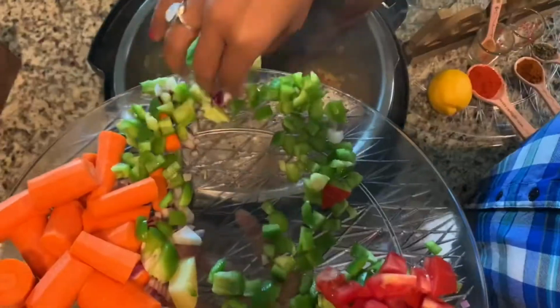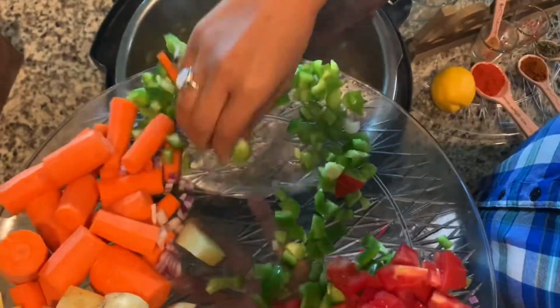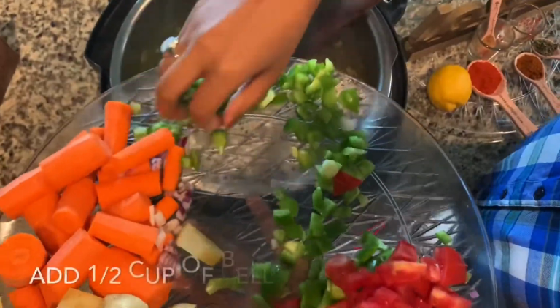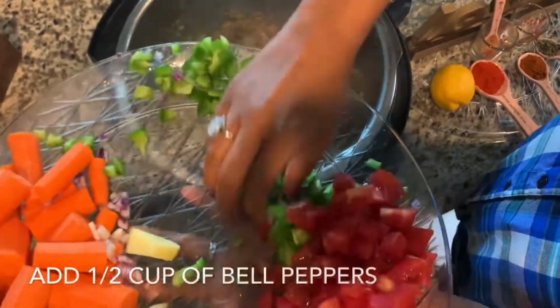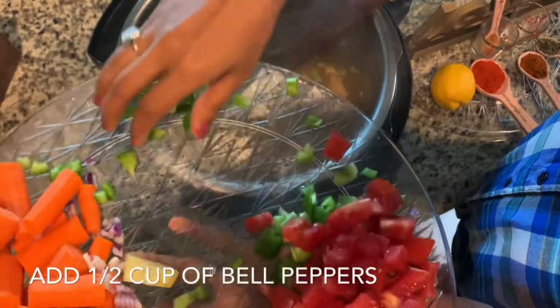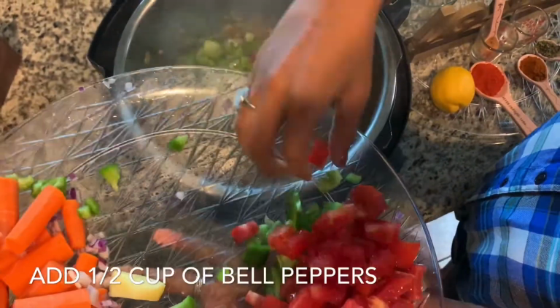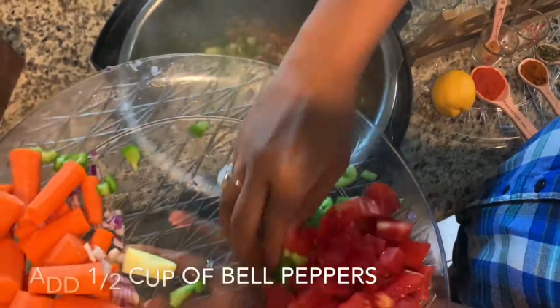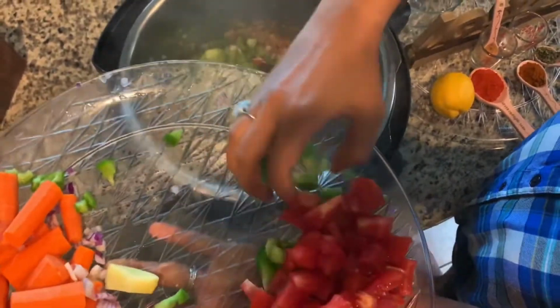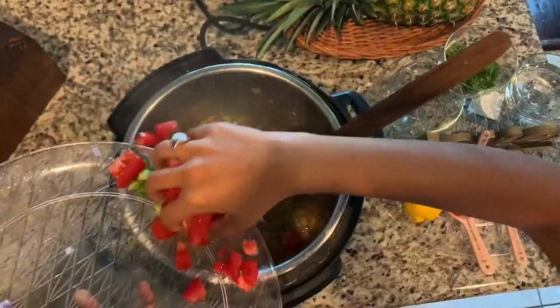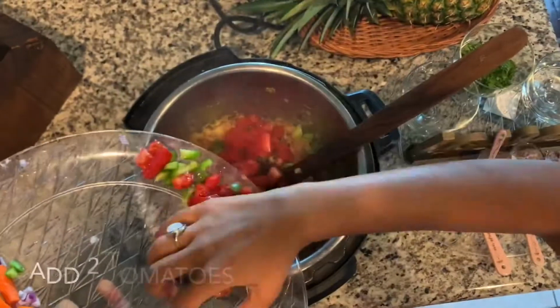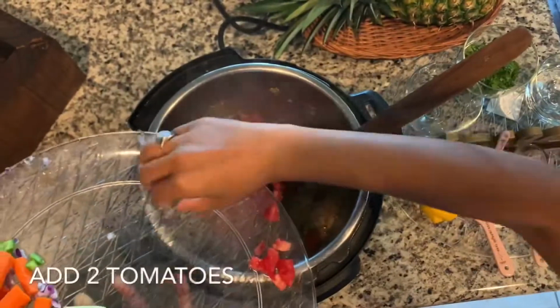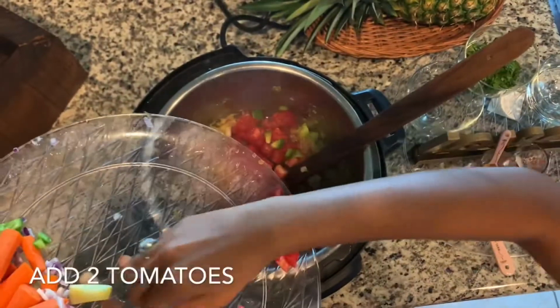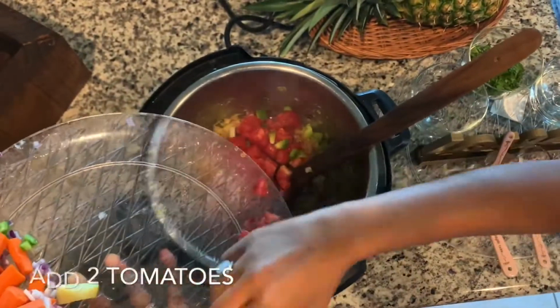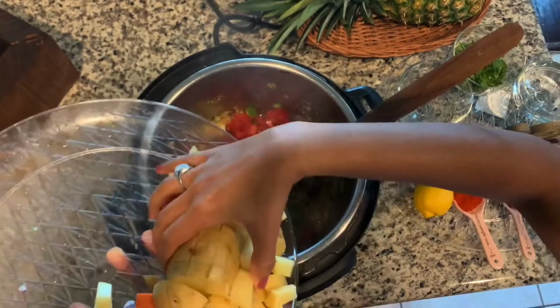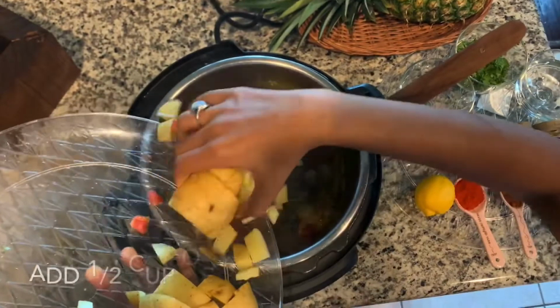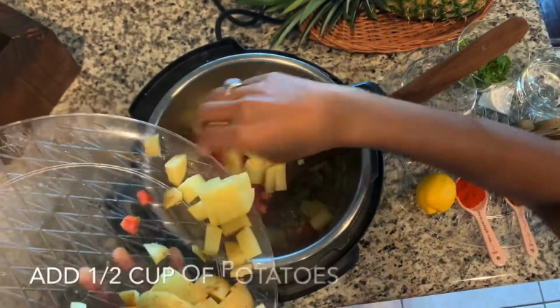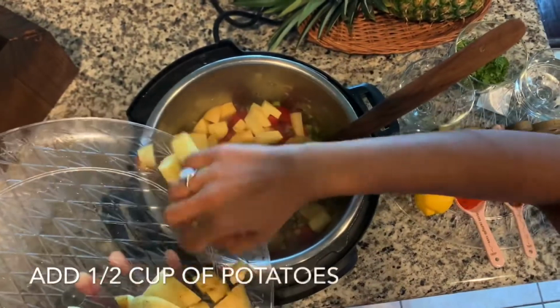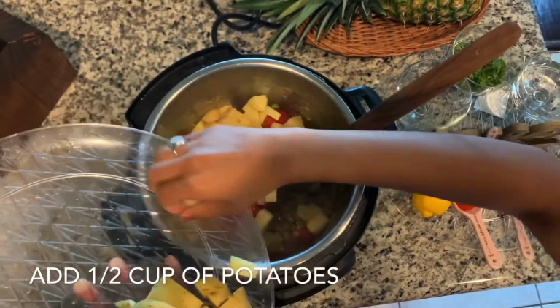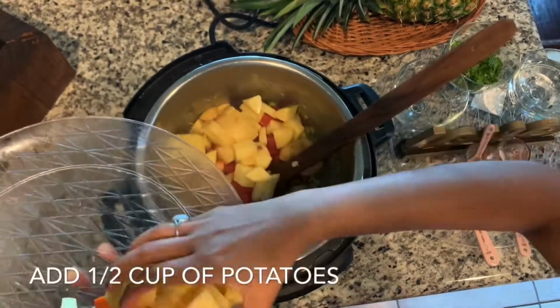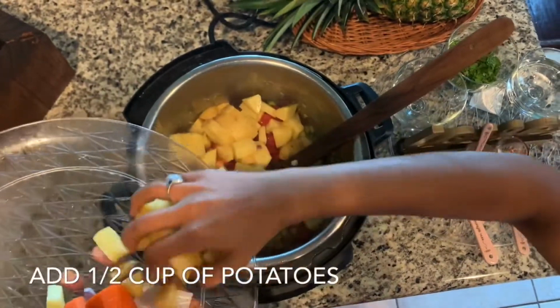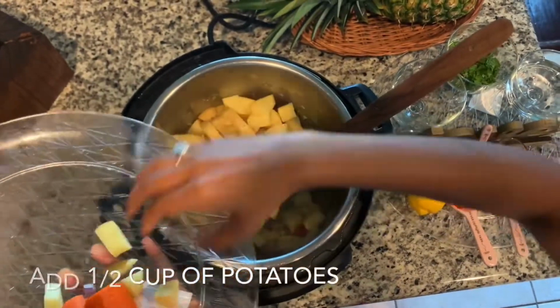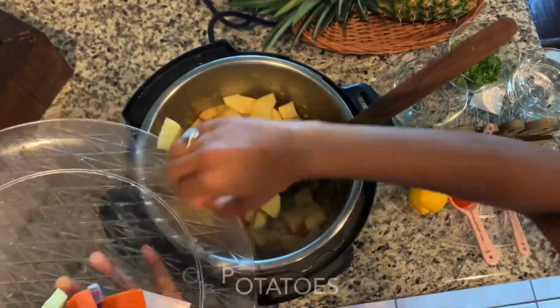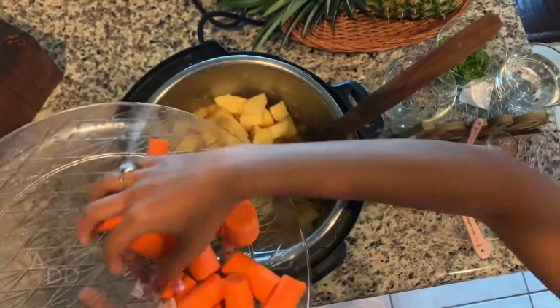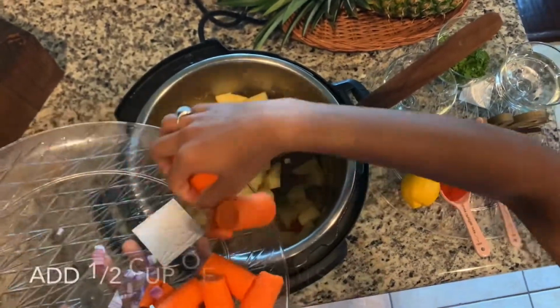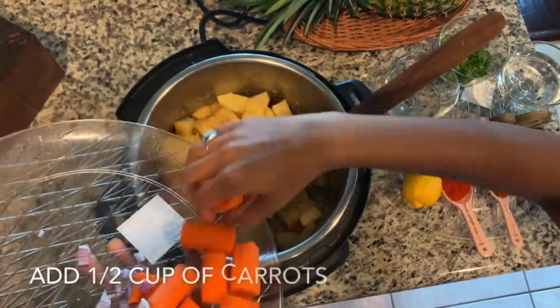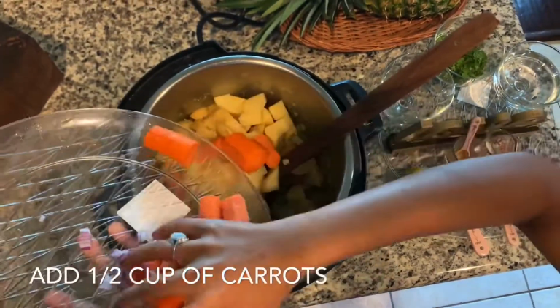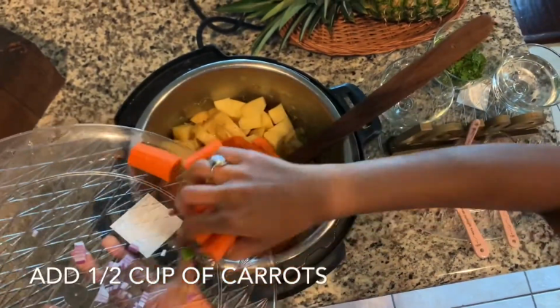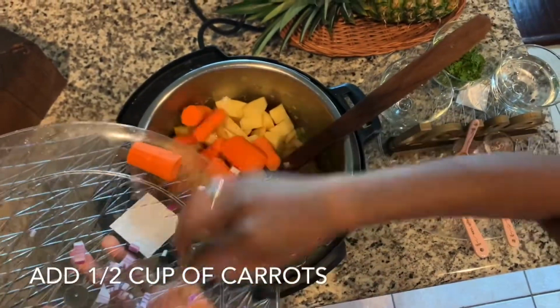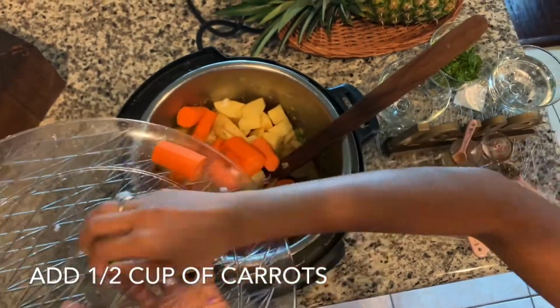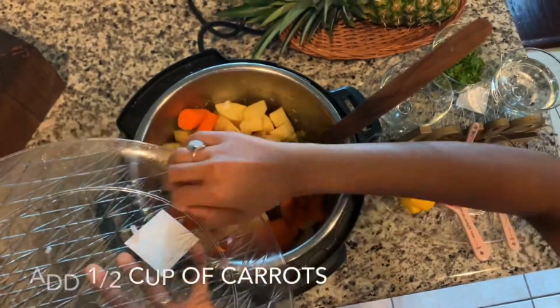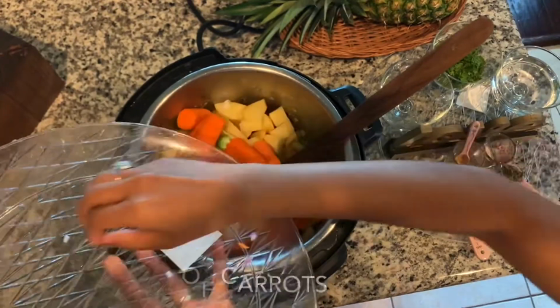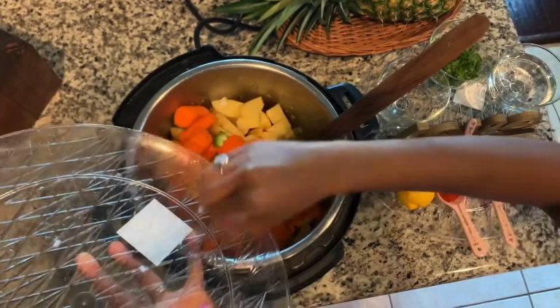Now we add bell pepper, tomatoes, carrot, potato, peas, and mix all that together.